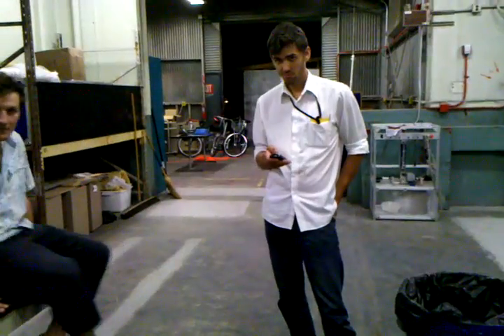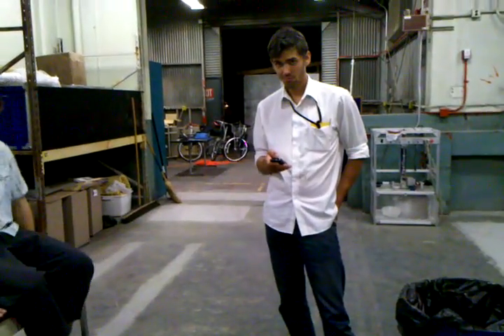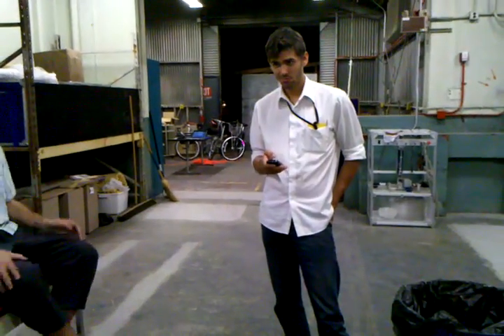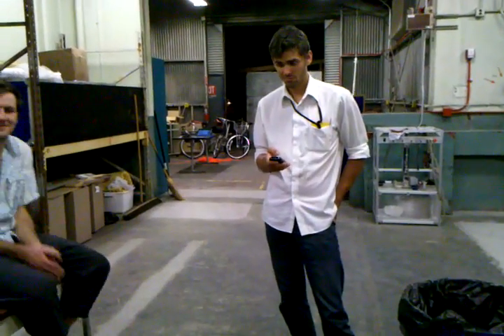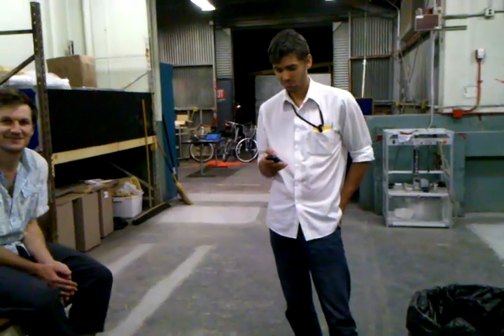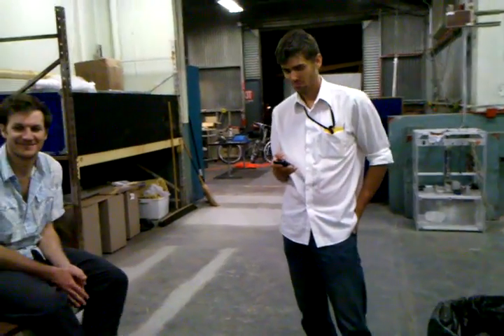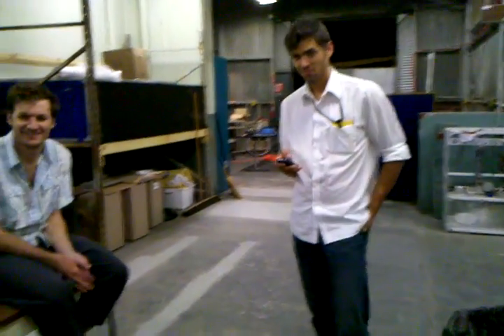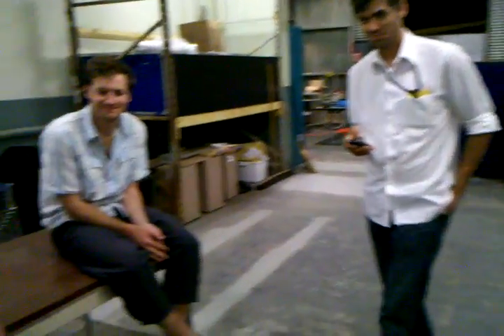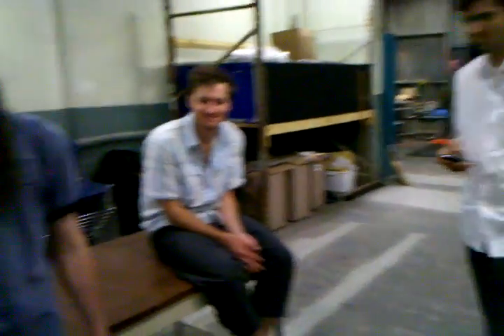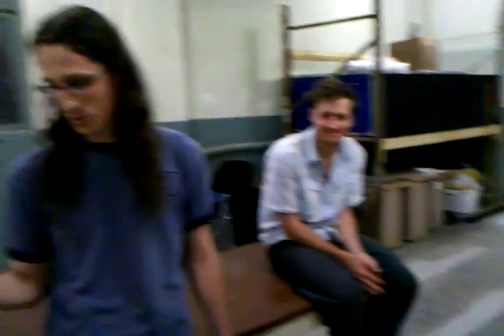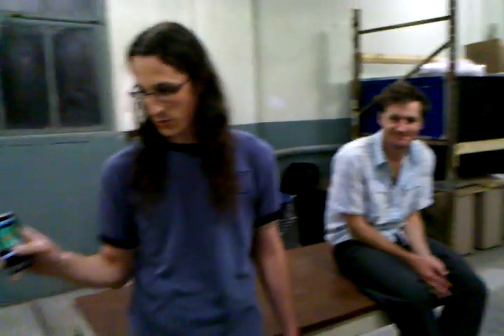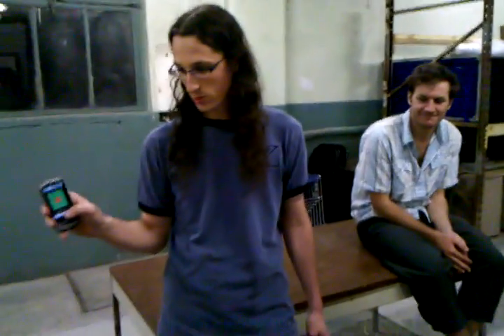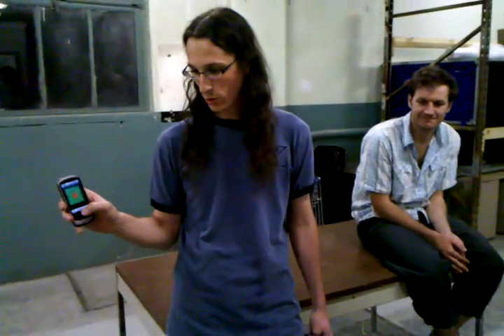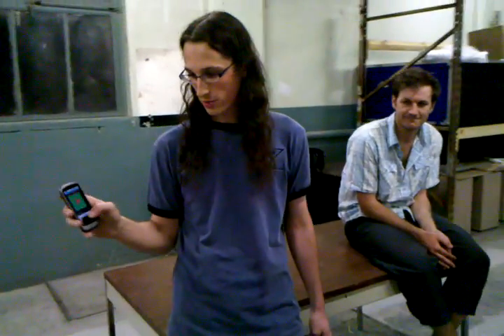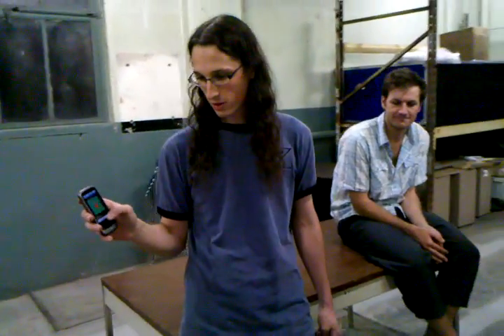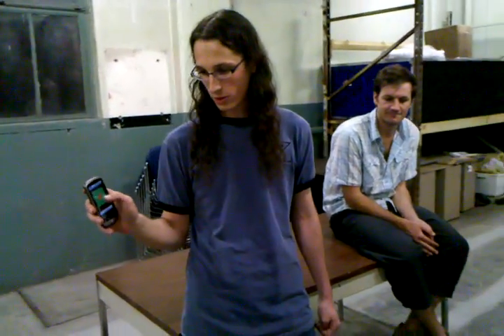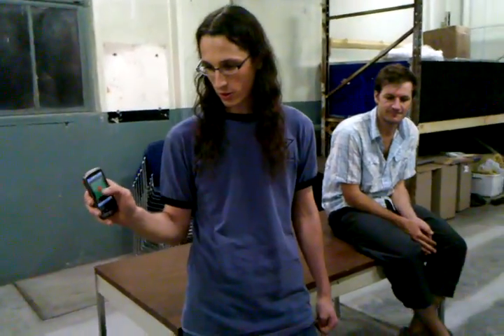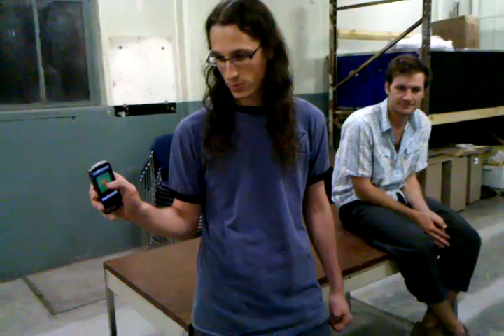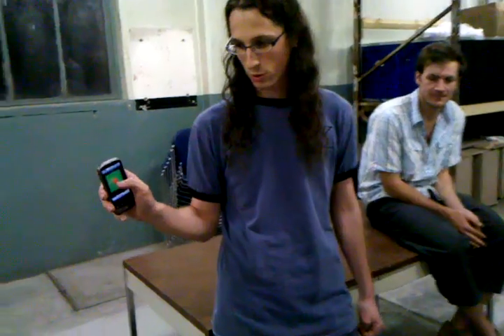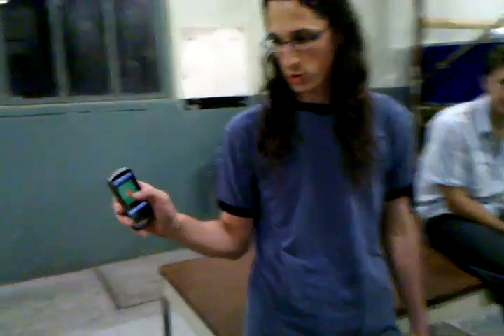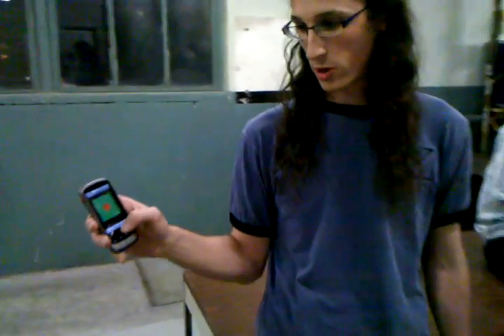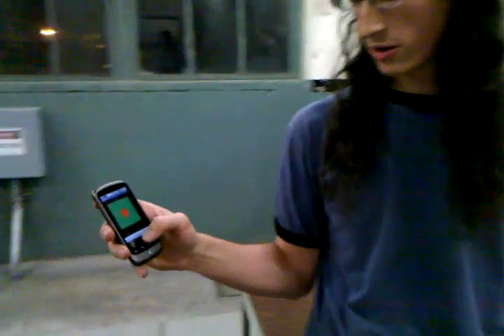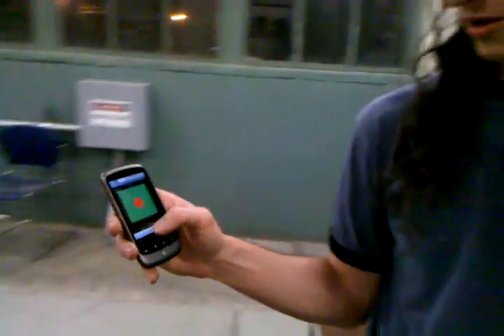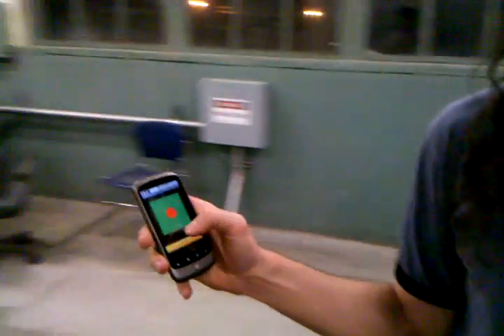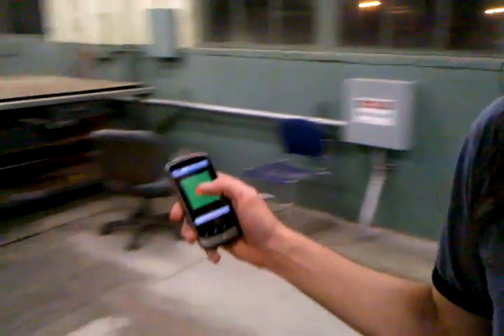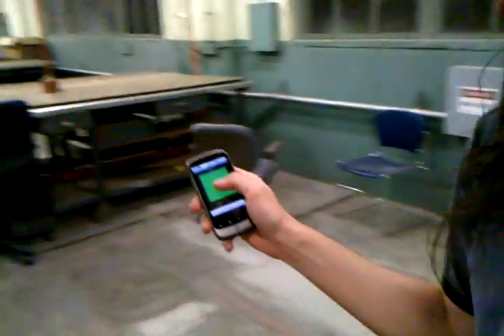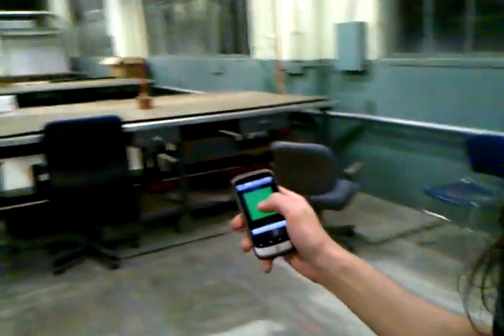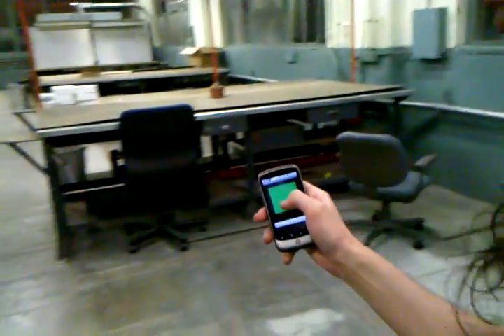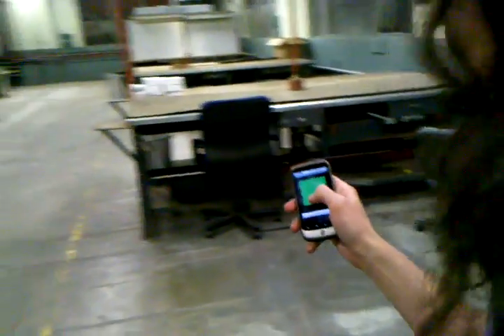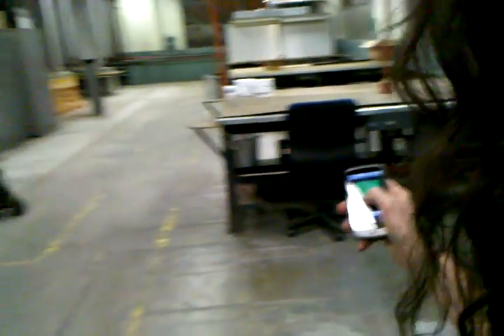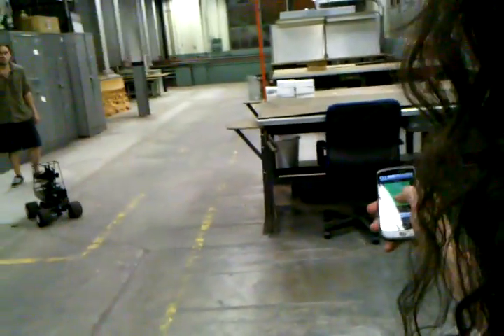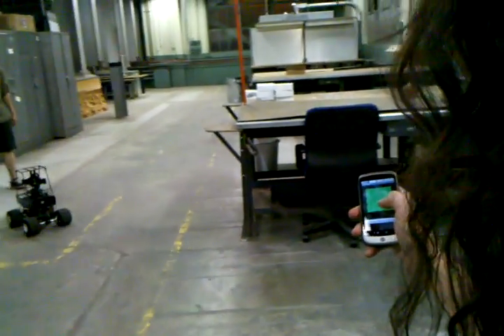Starting now. This is just a very simple program with the little circle you put your thumb on, and then you can drive the car around.